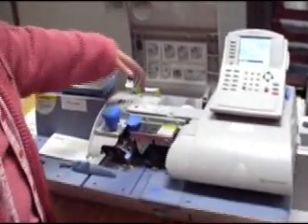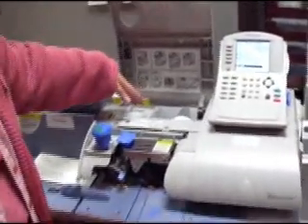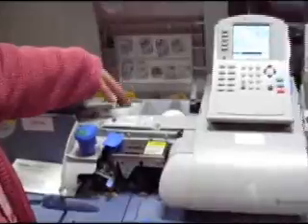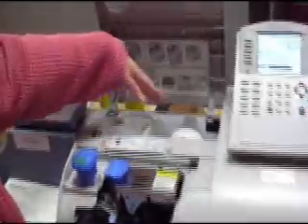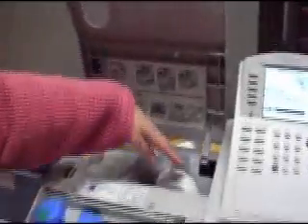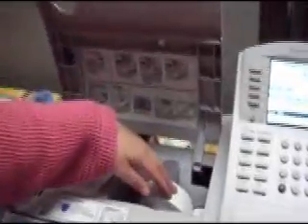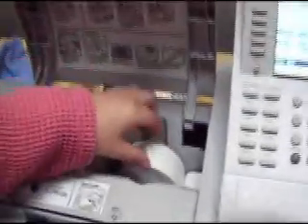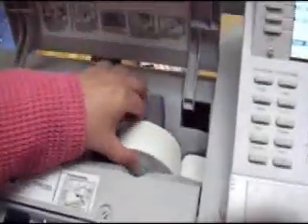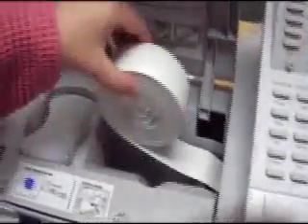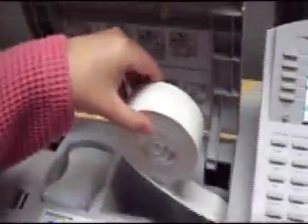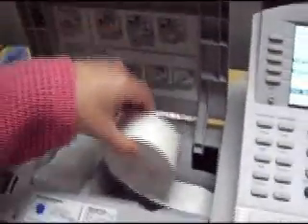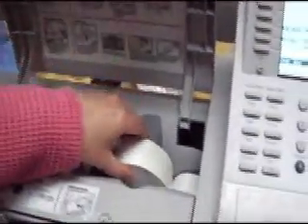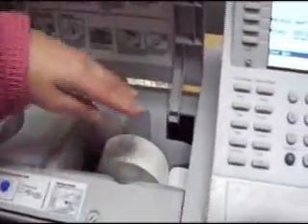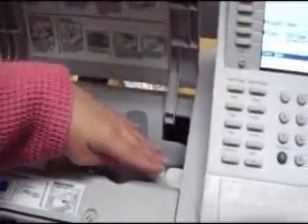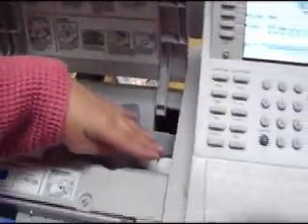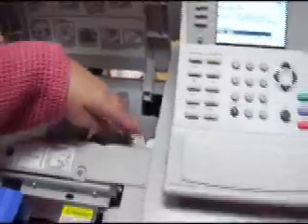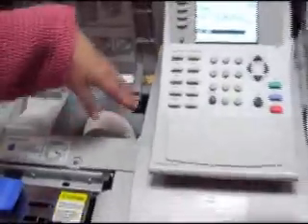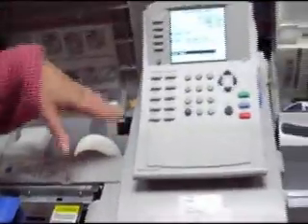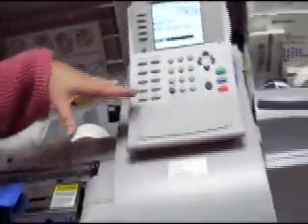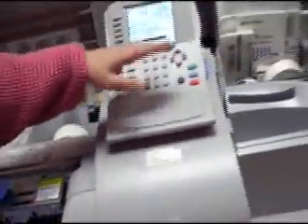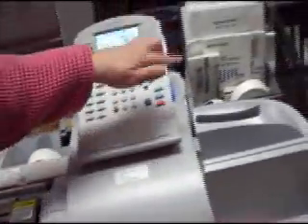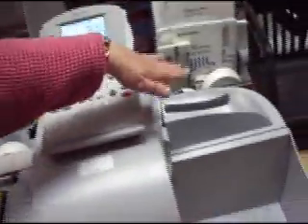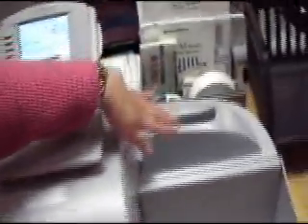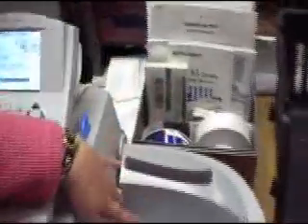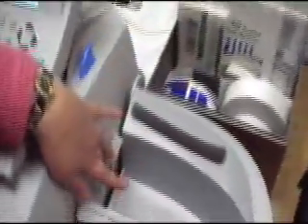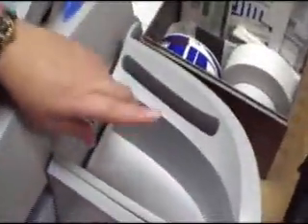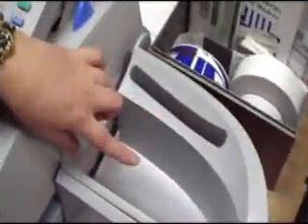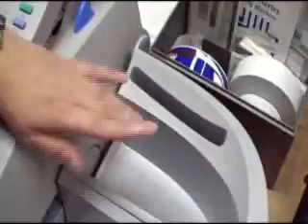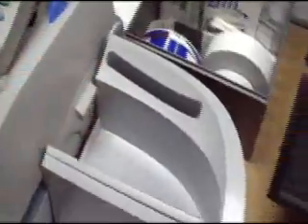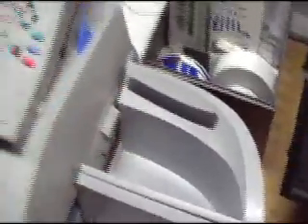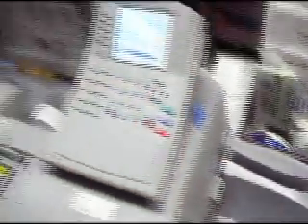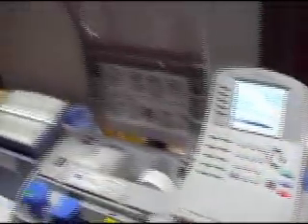Next to the sealer solution is your tape. It is easily fed through the machine. It goes through, comes out over here, and then you take it and put it on your package.